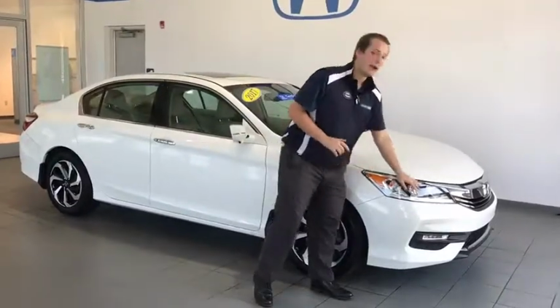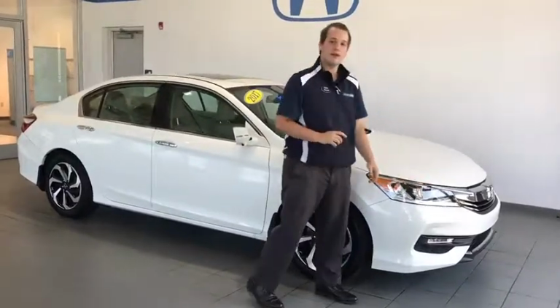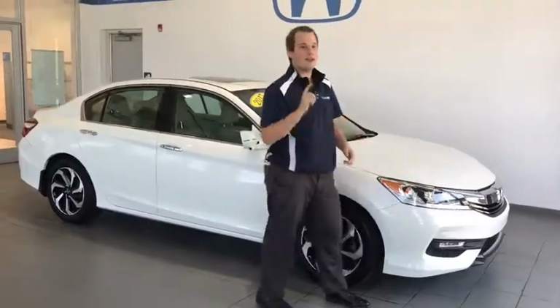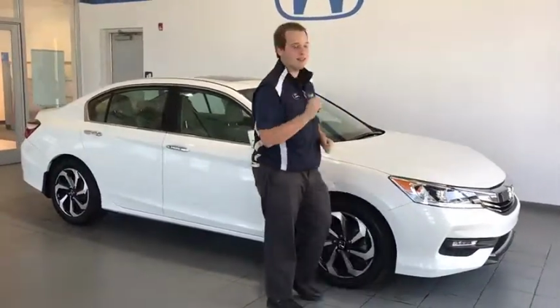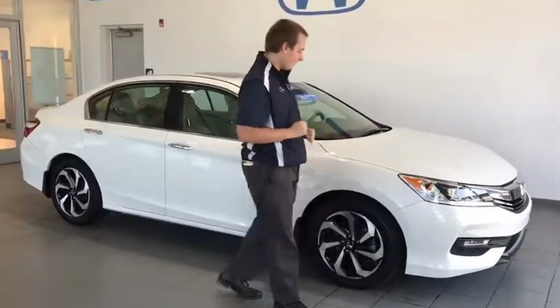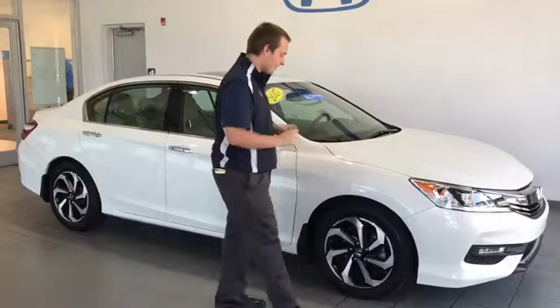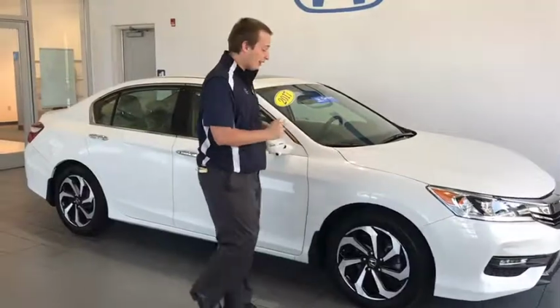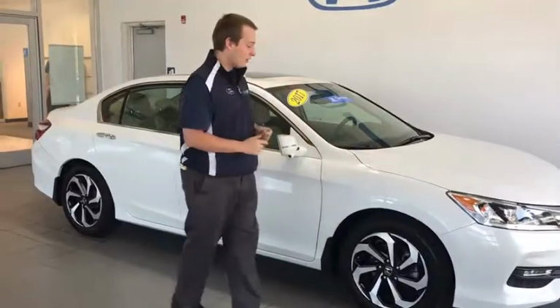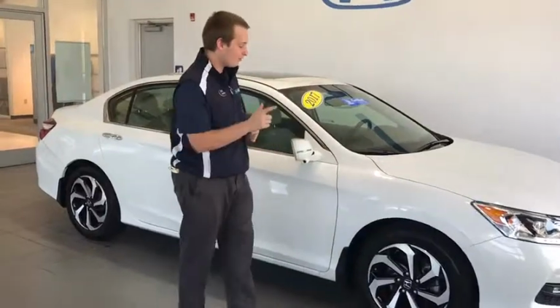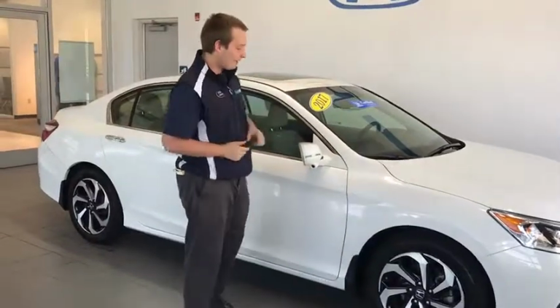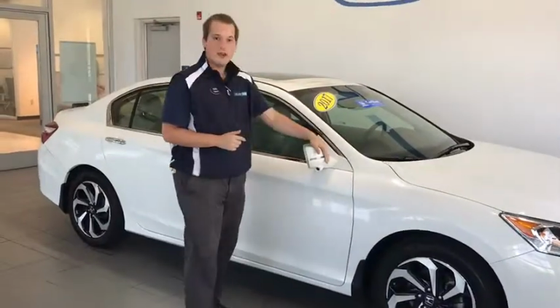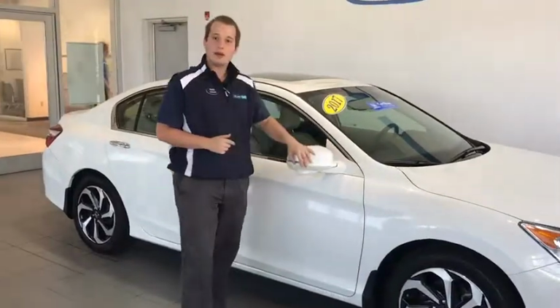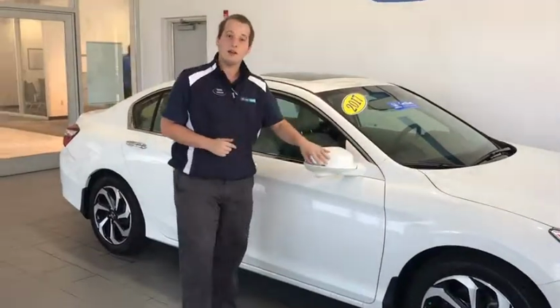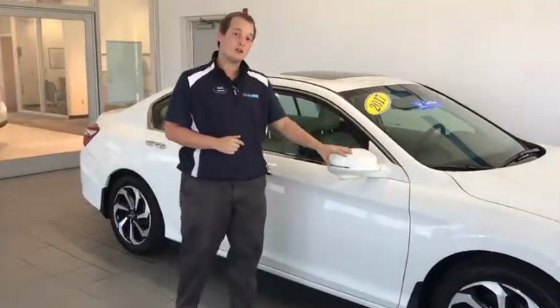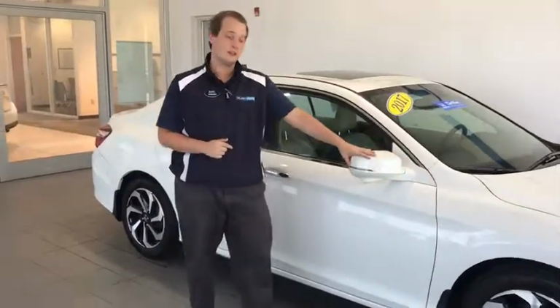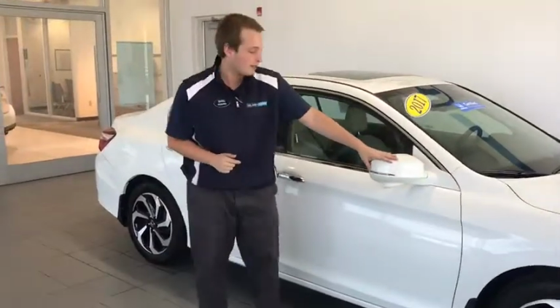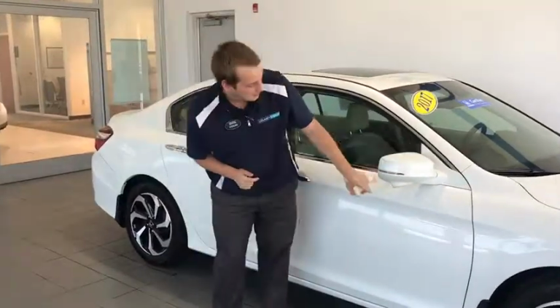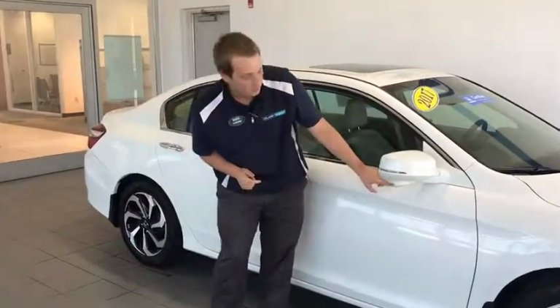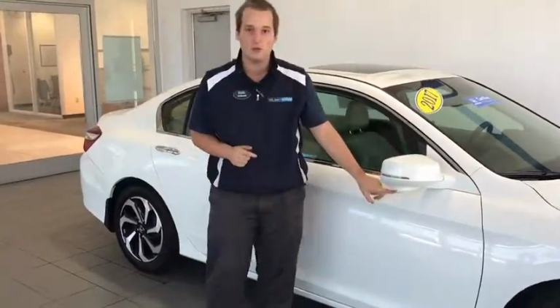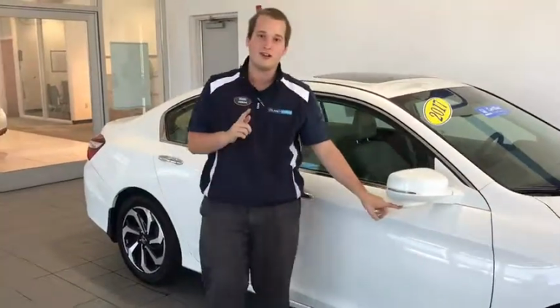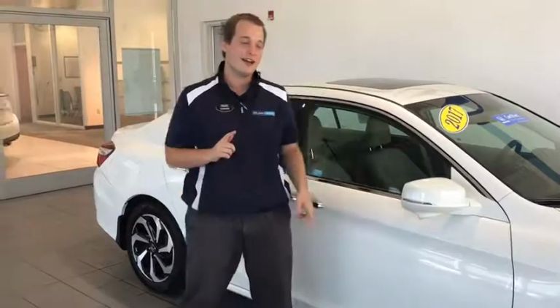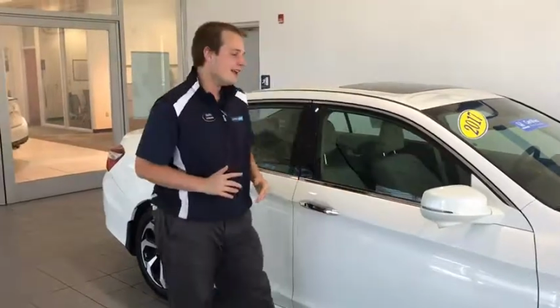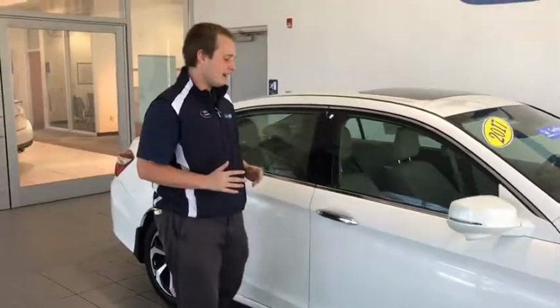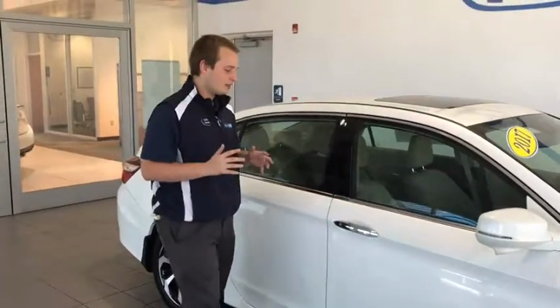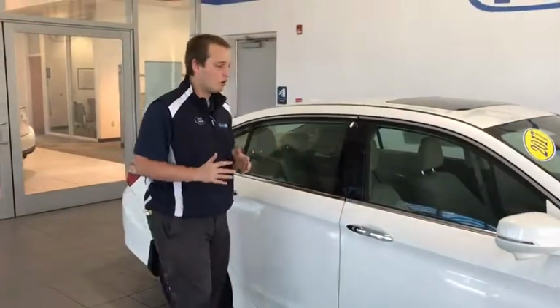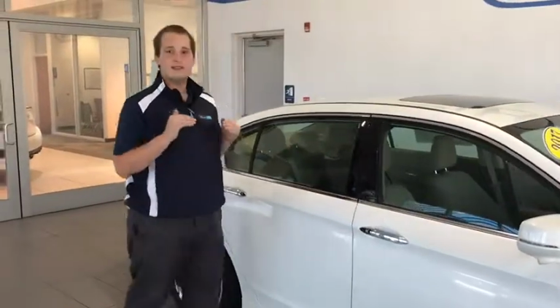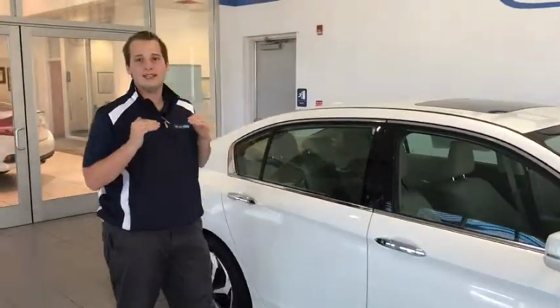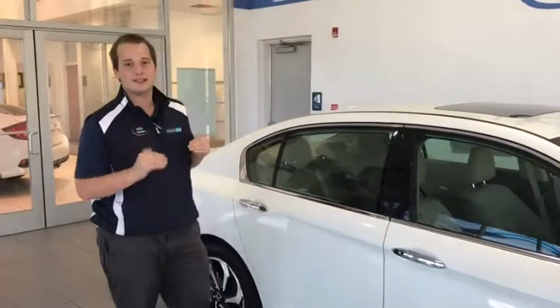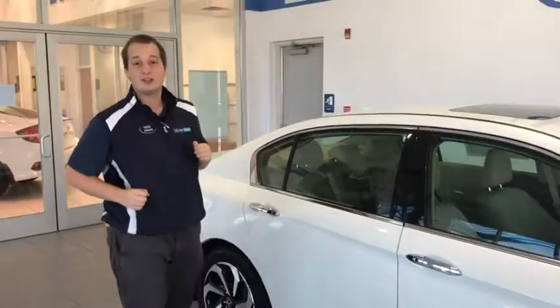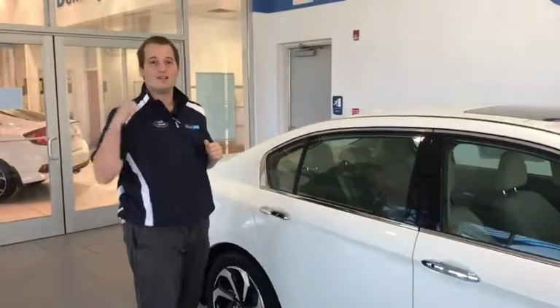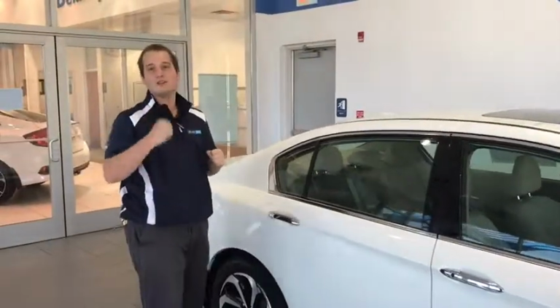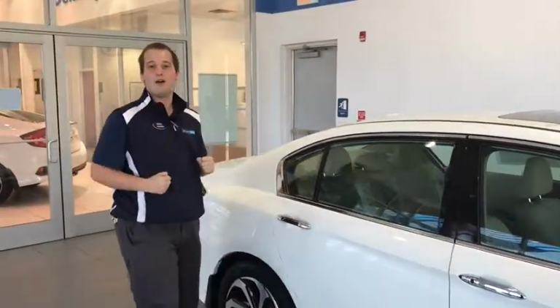Wrap-around headlights and tail lights, alloy wheels, fog lights, breakaway mirrors with turn signal indicators and Honda Lane Watch on the side. And this Accord is a V6 so you're gonna have loads of power.